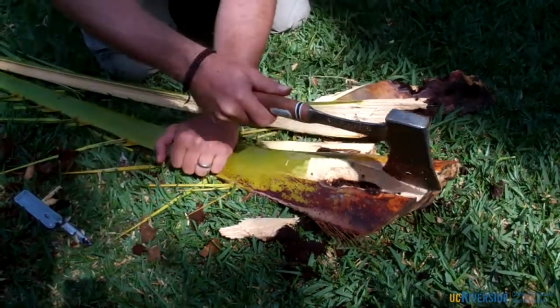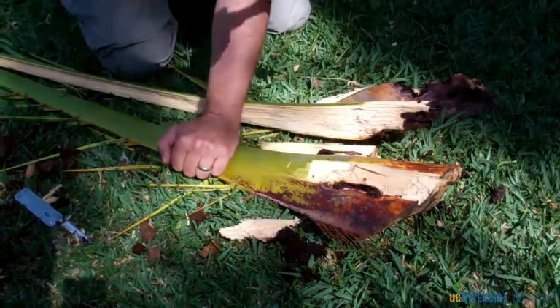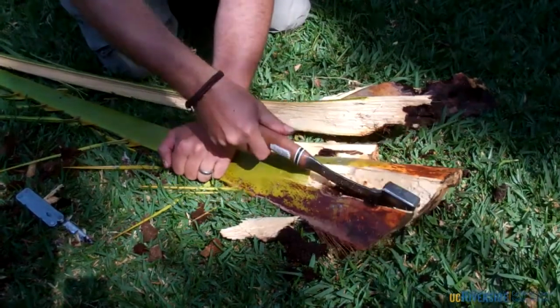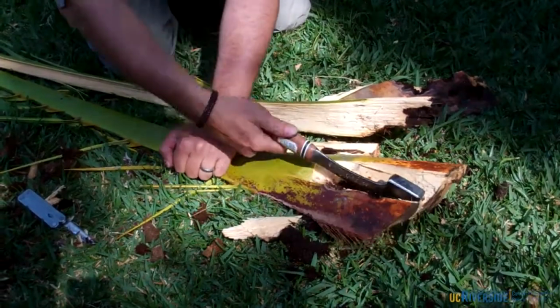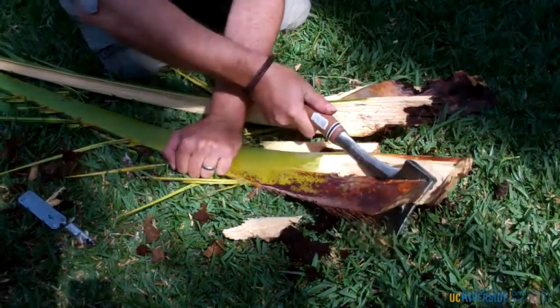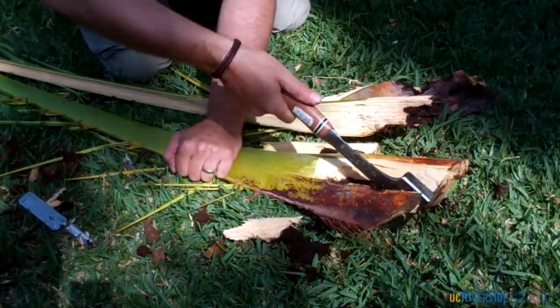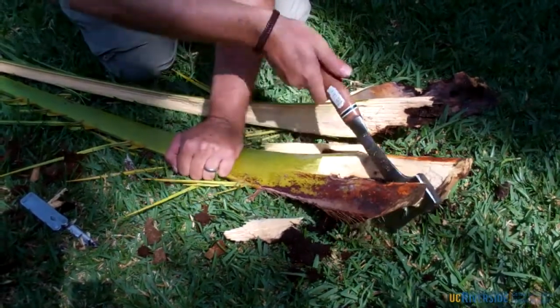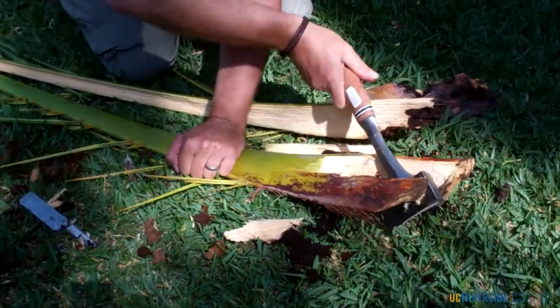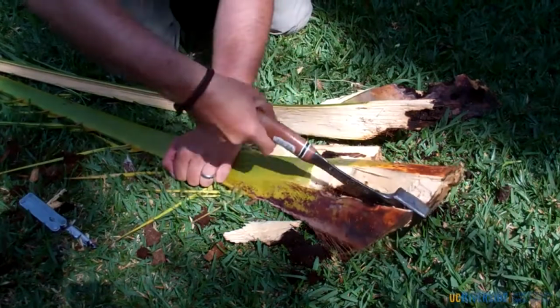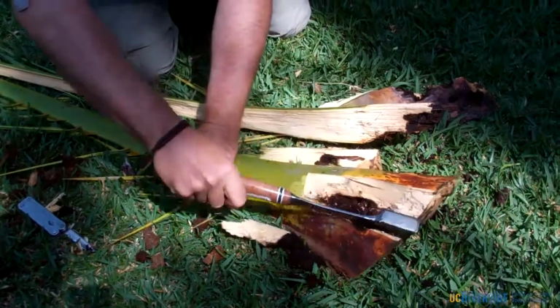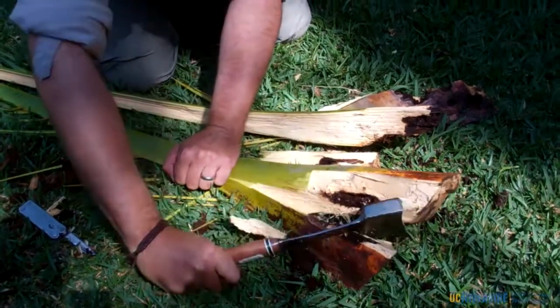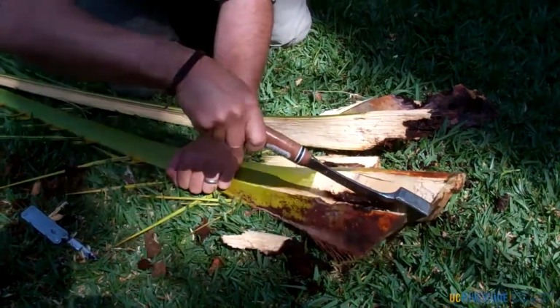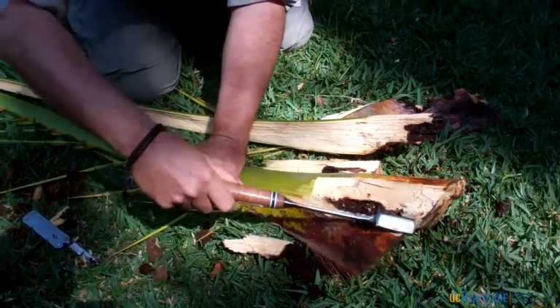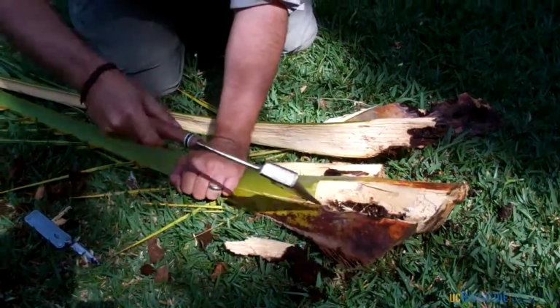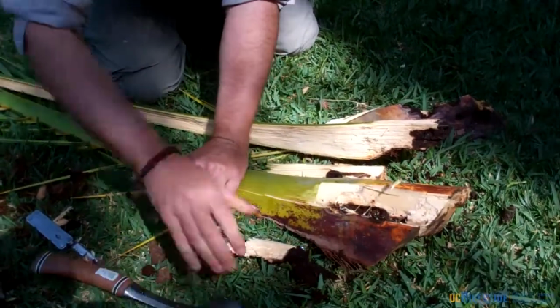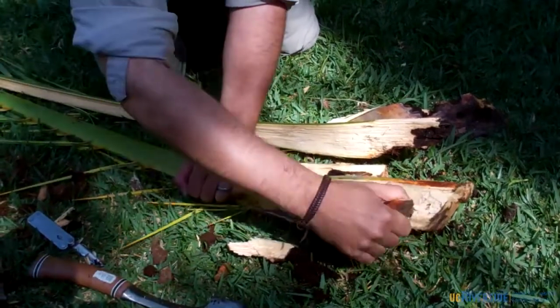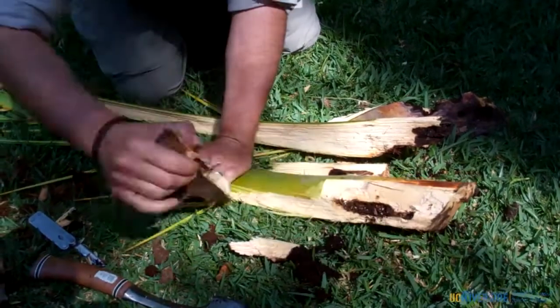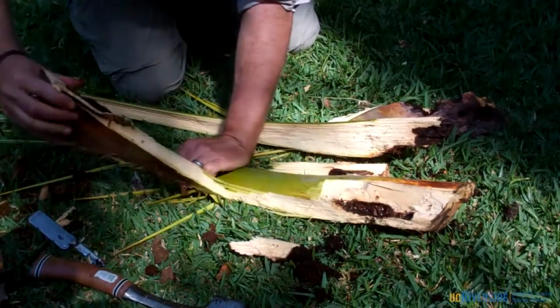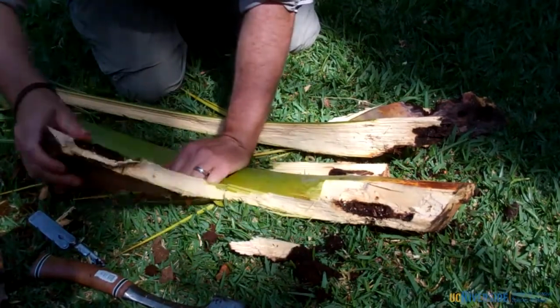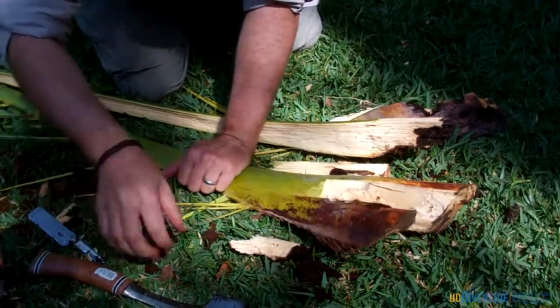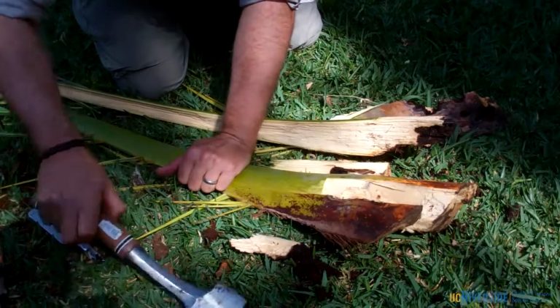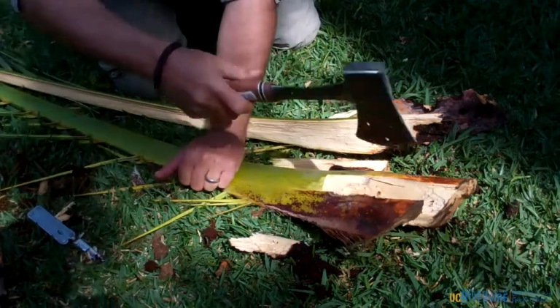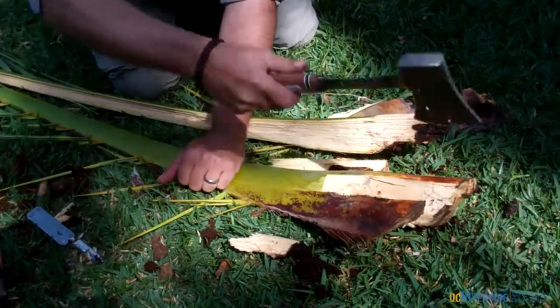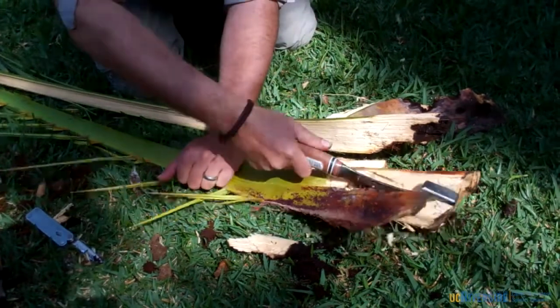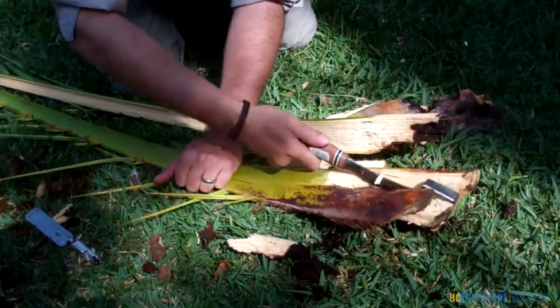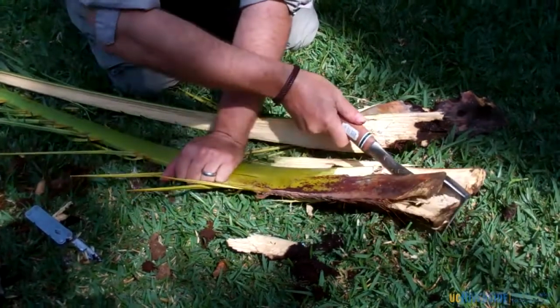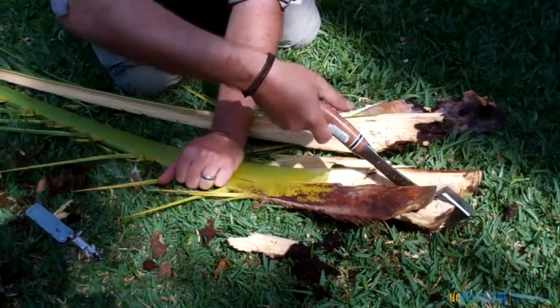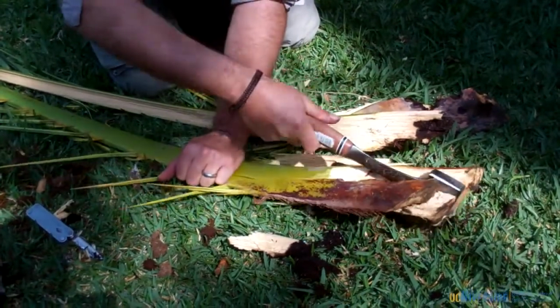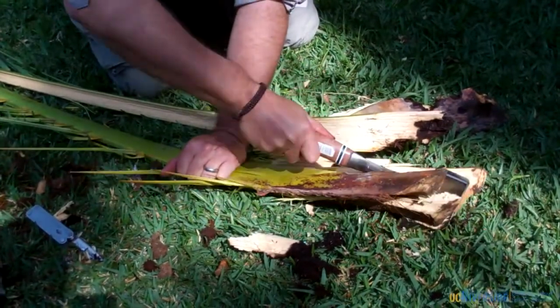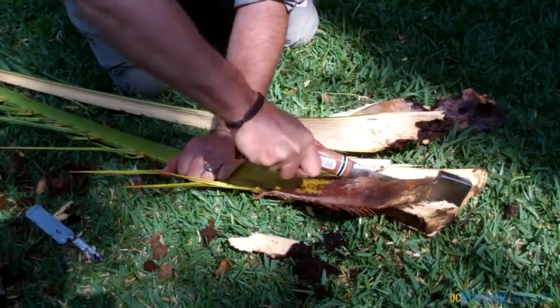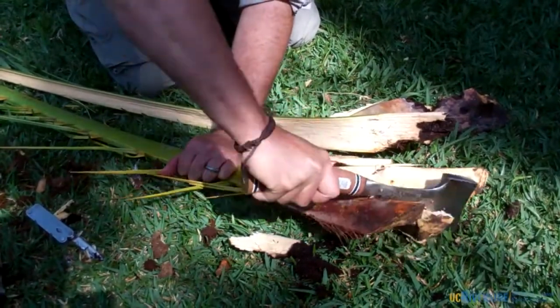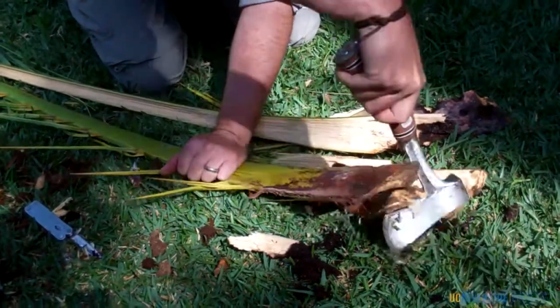This type of damage can kill these palm fronds, but in this instance it wasn't severe enough to cause palm frond mortality. The age of these fronds was estimated to be approximately three to four years of age.